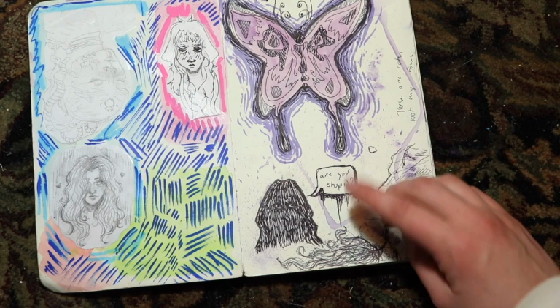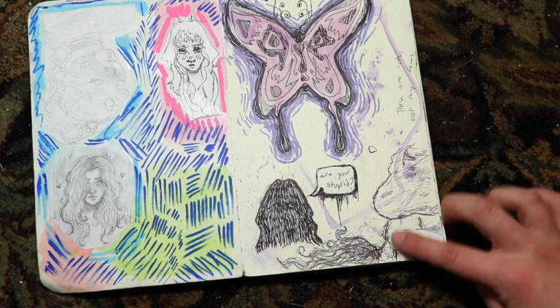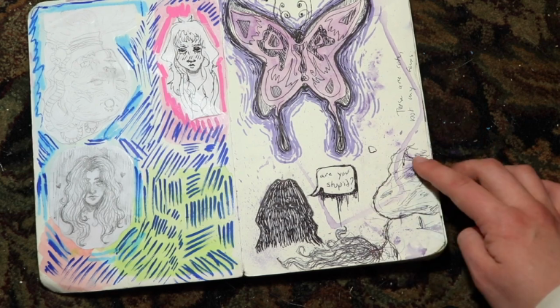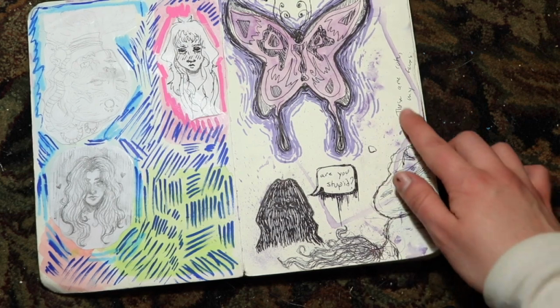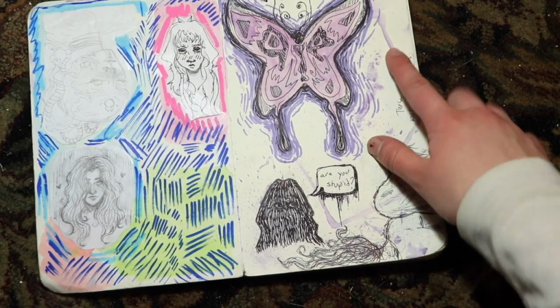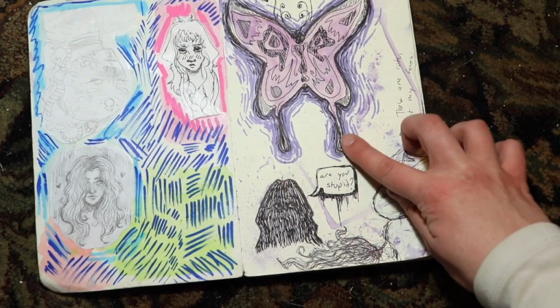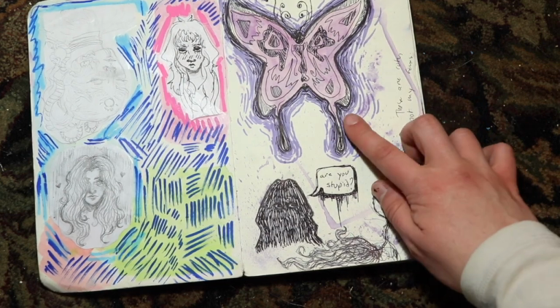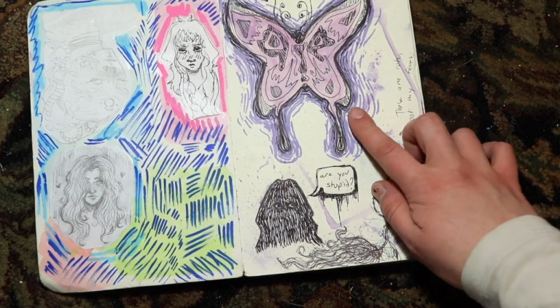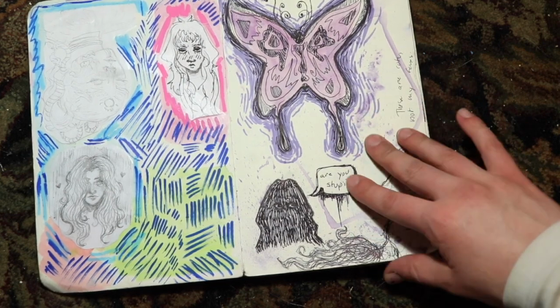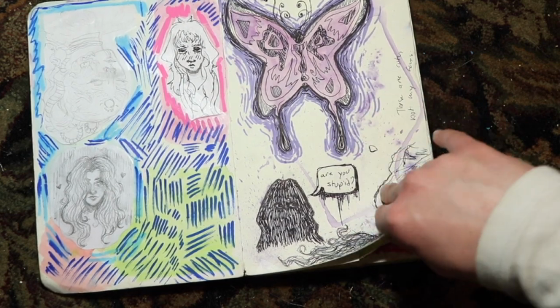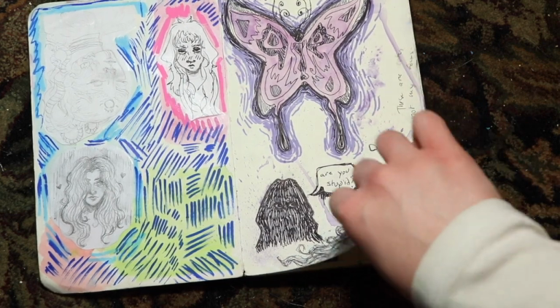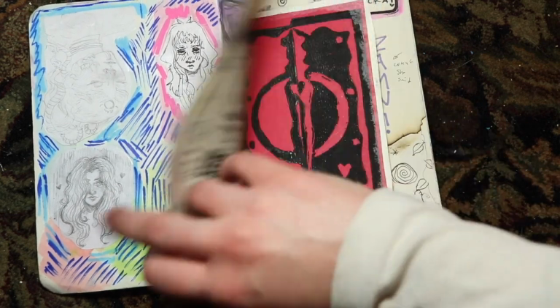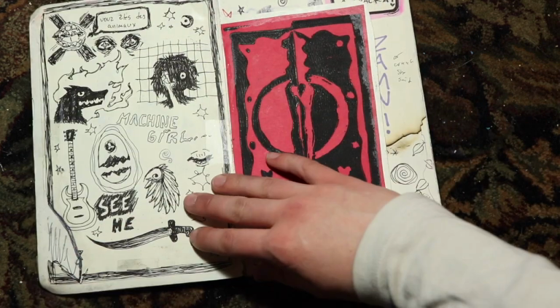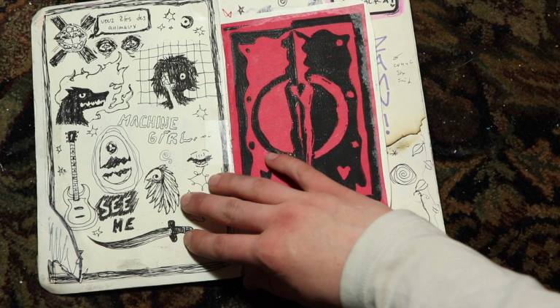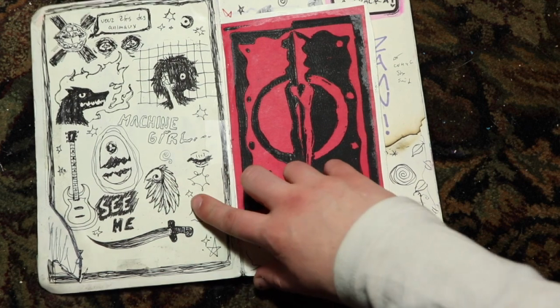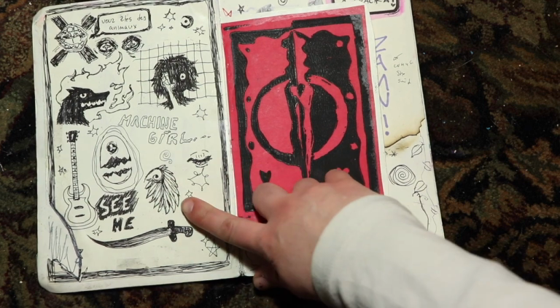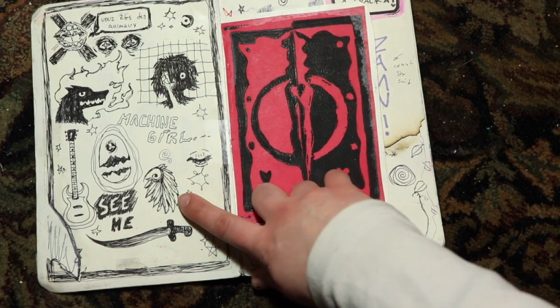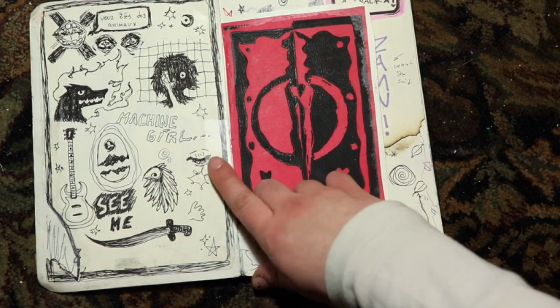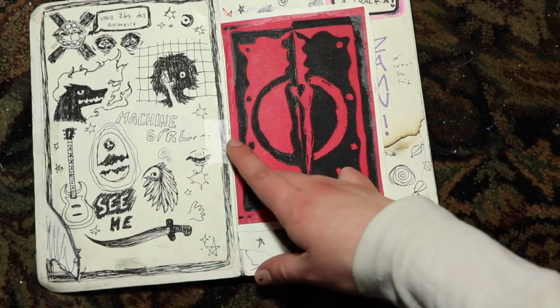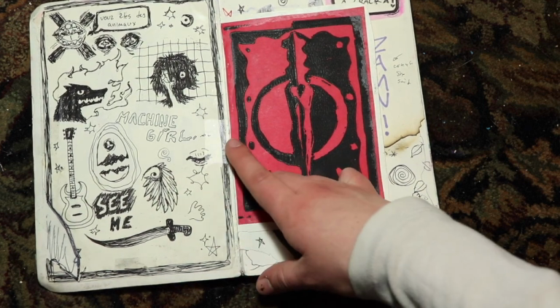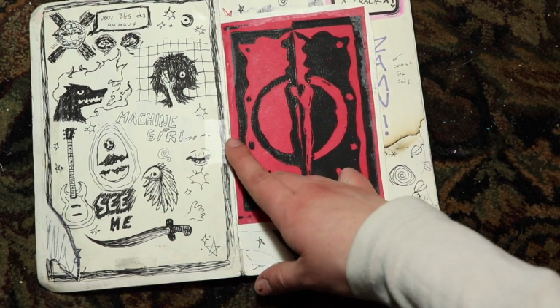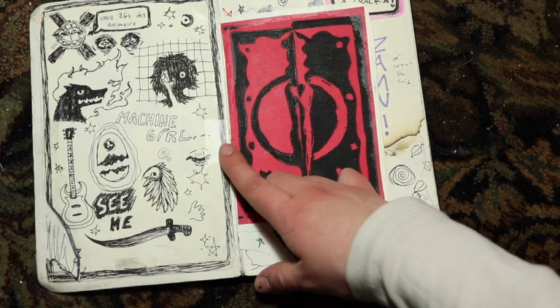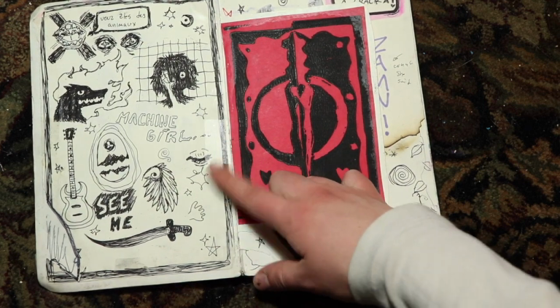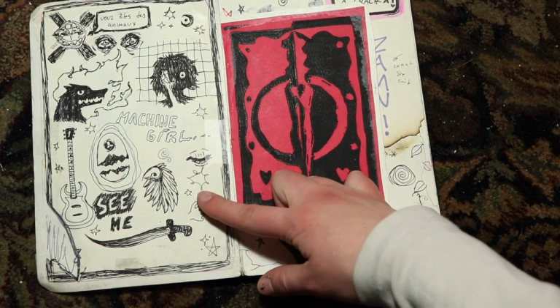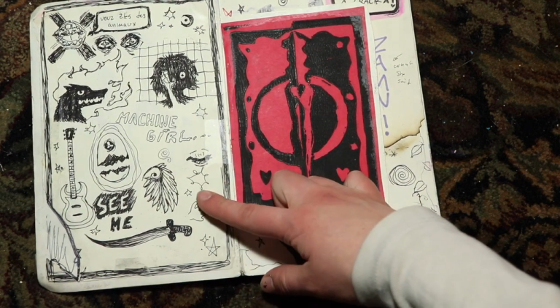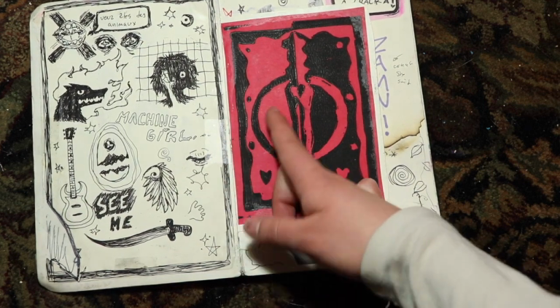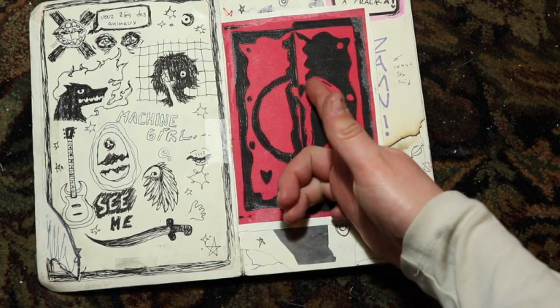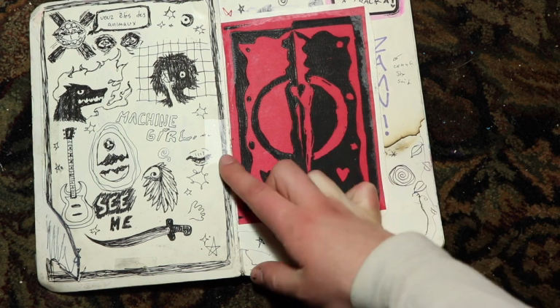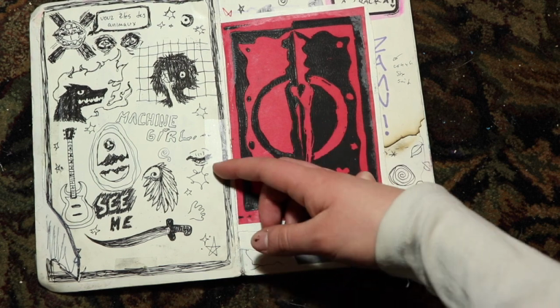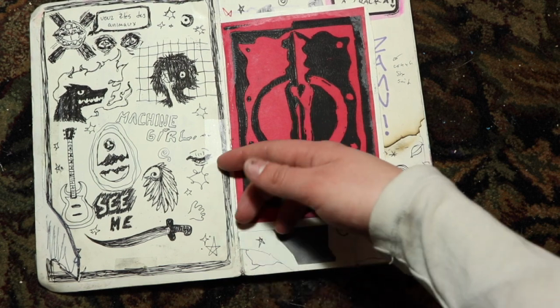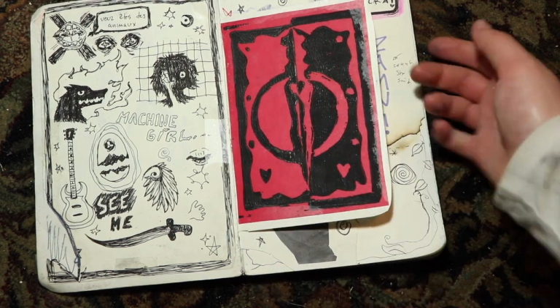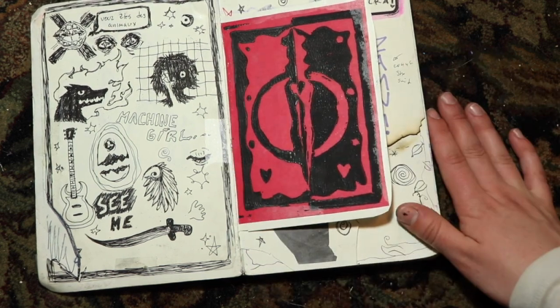I used some watercolor on this, and then a Sharpie. This is another page from a different book — just some ink stuff, some band stuff, guitar practice.